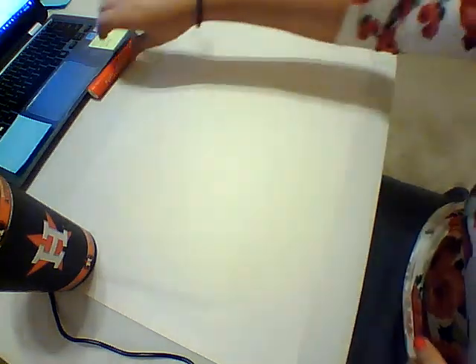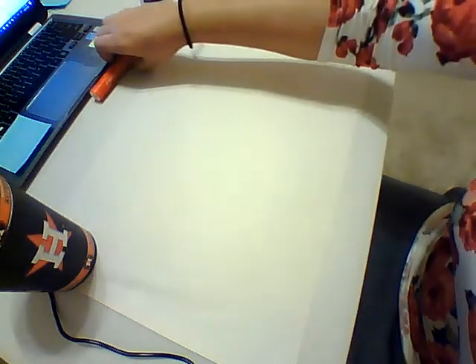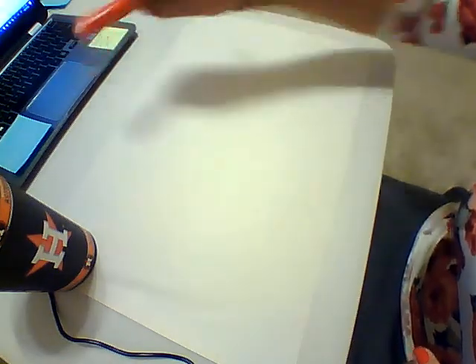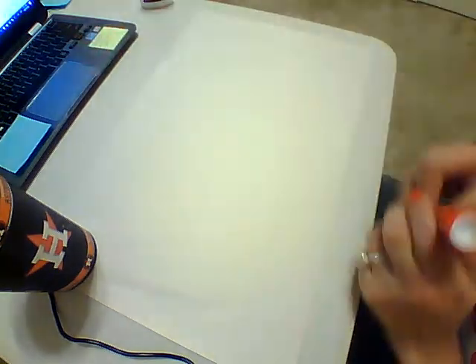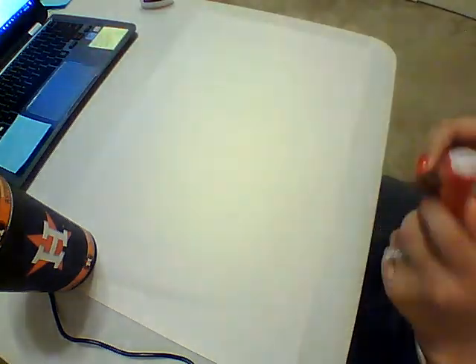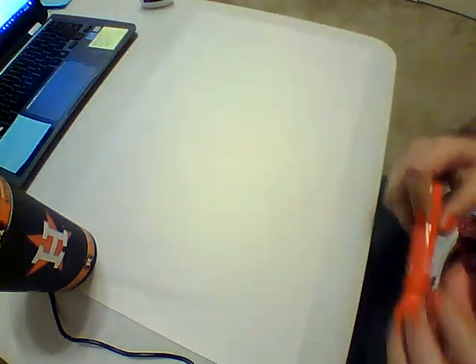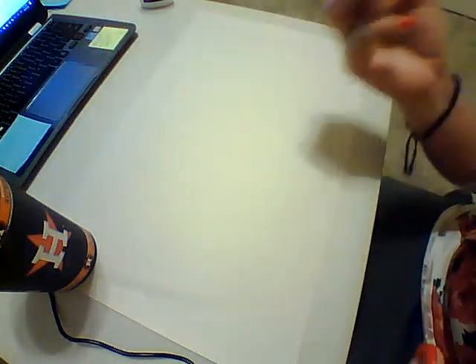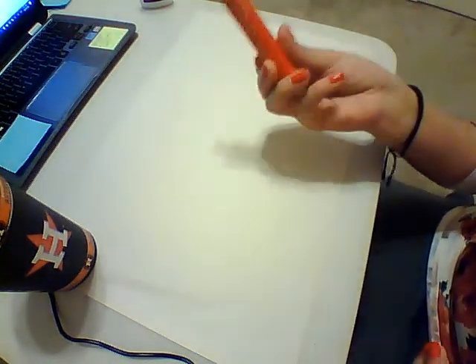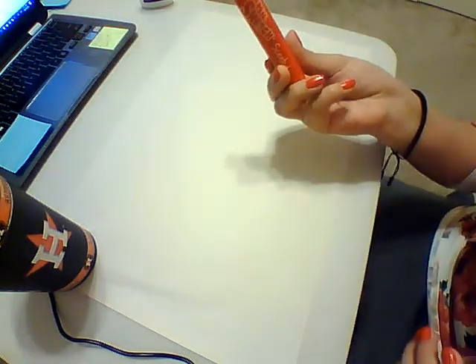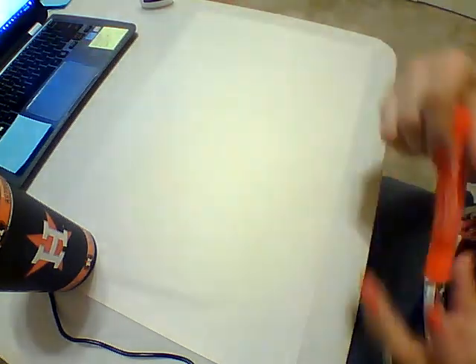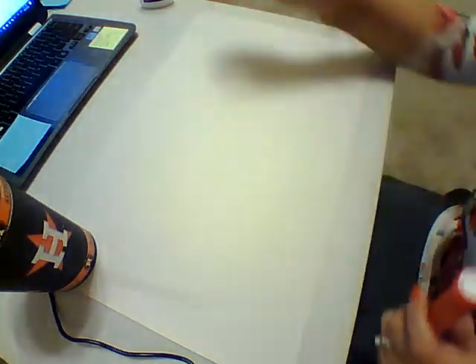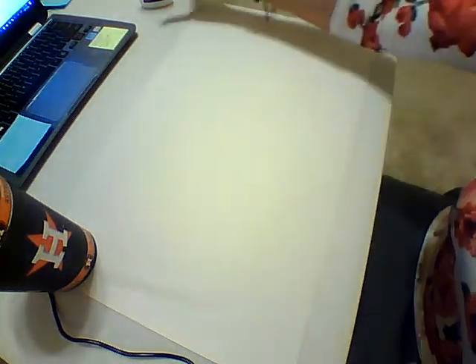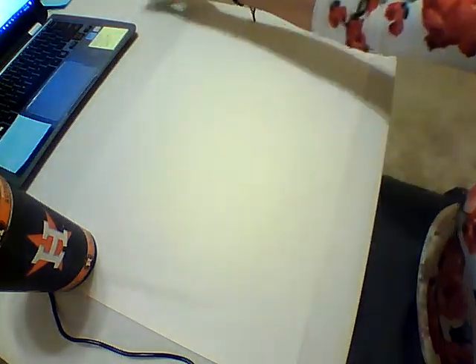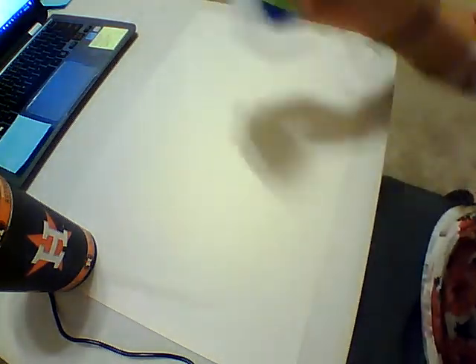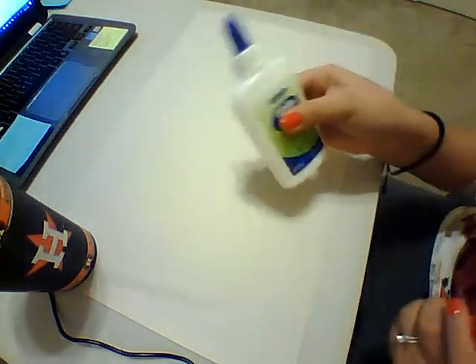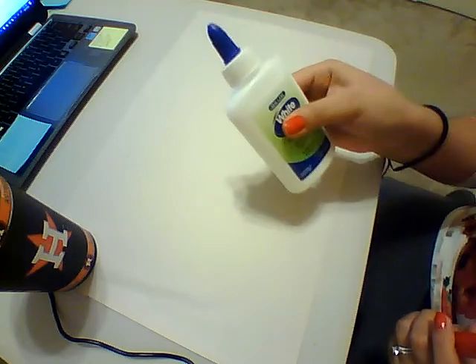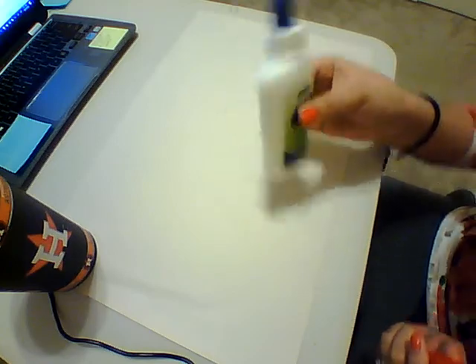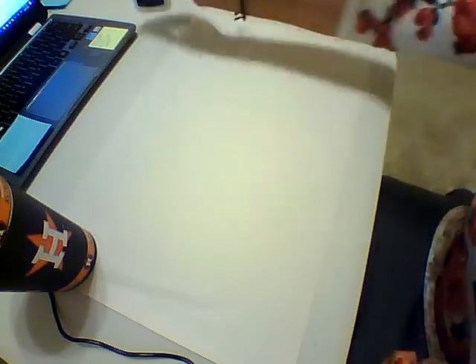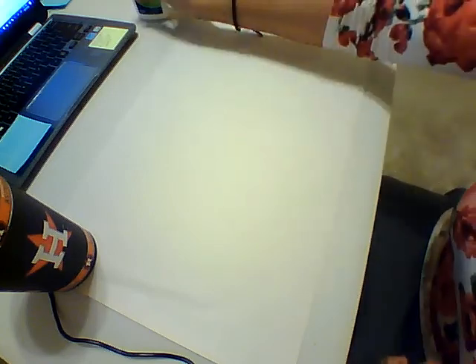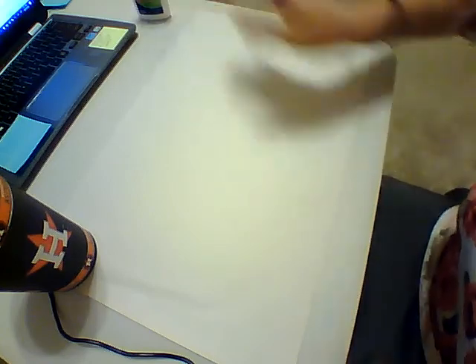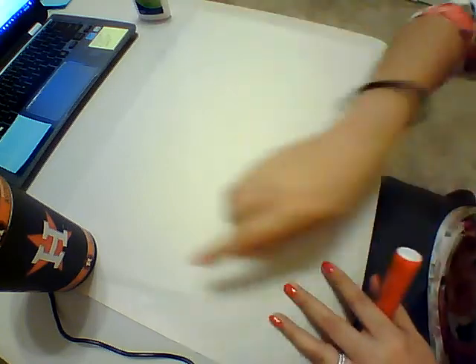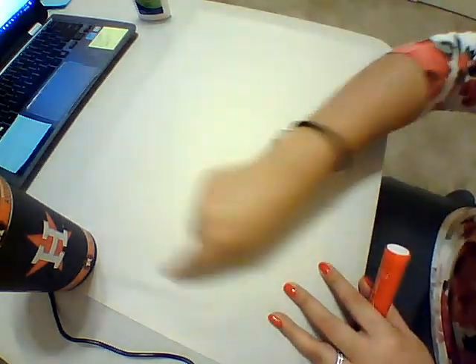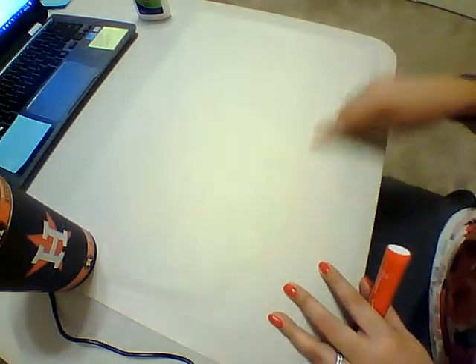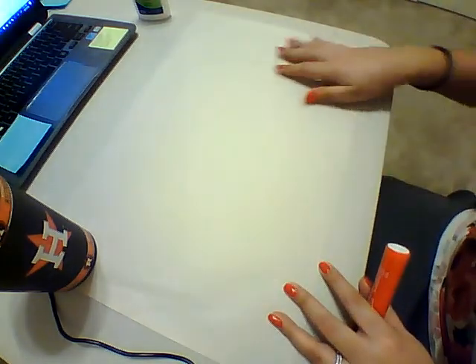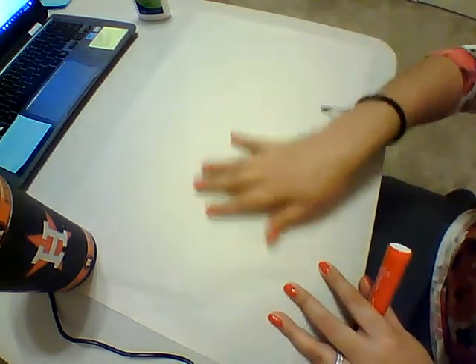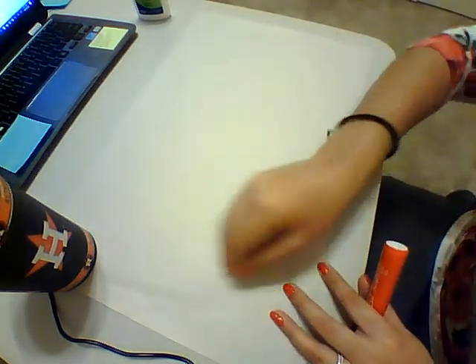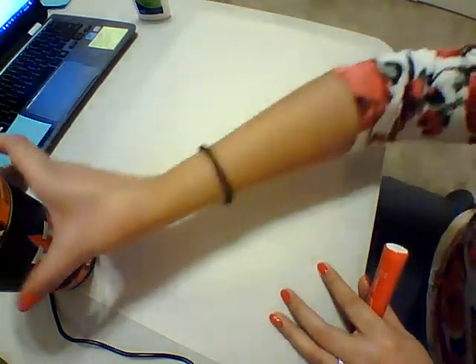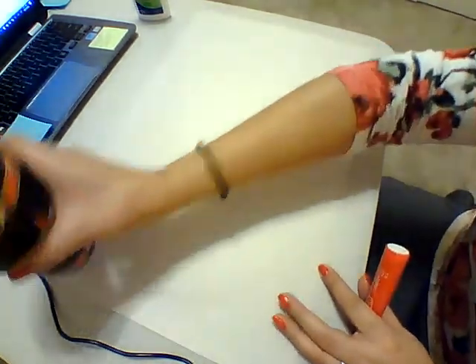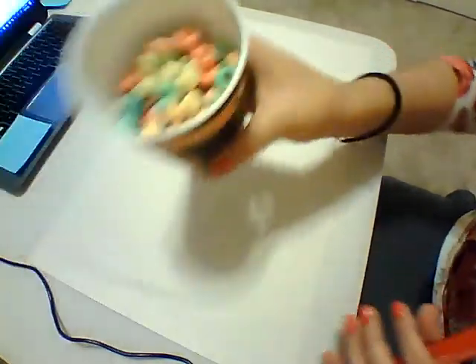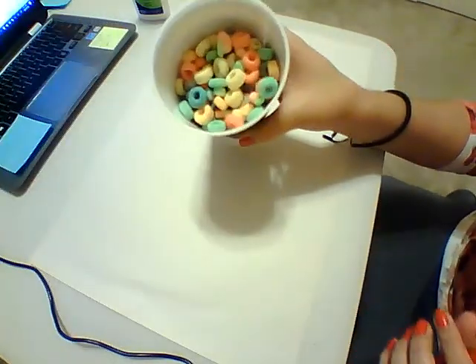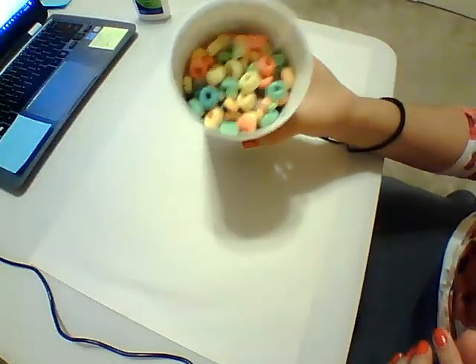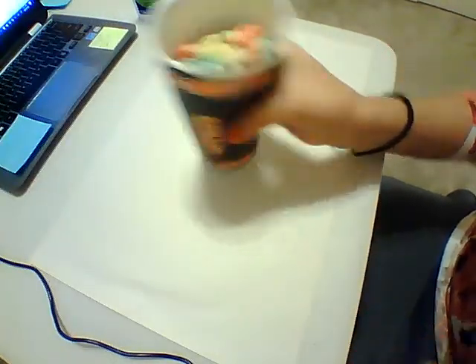Alright guys, so for this activity, you're going to need a marker, some glue, a big sheet of construction paper, and some cereal.